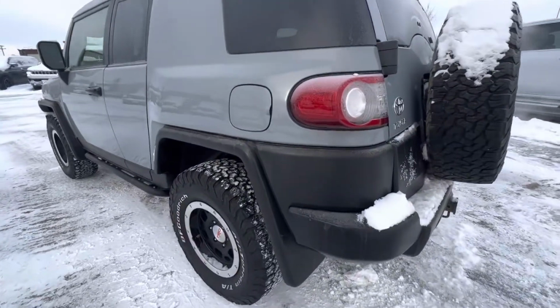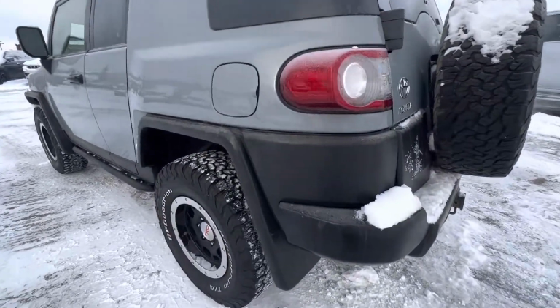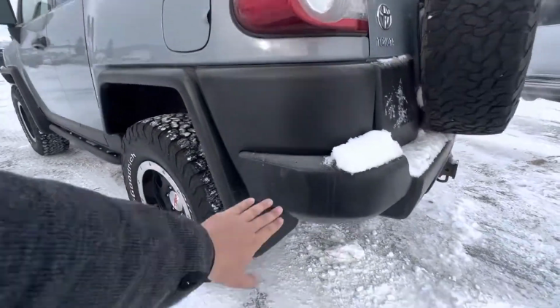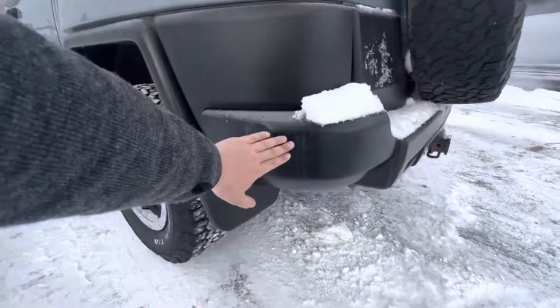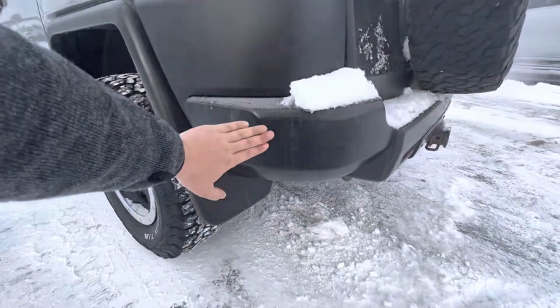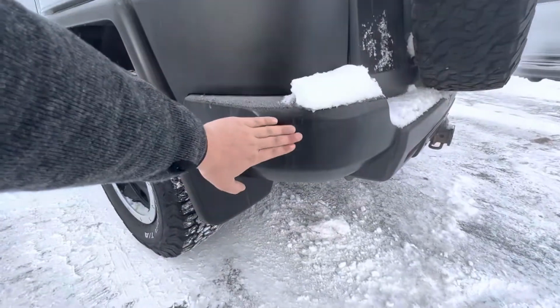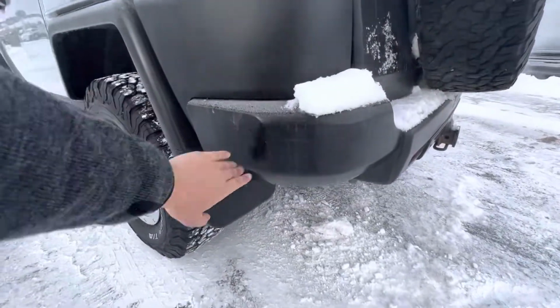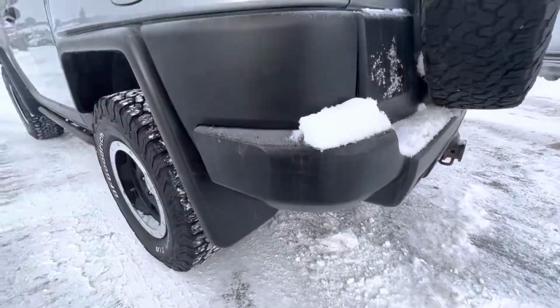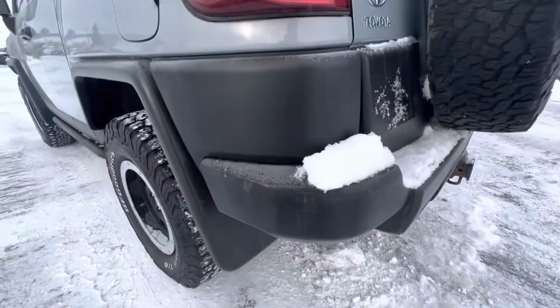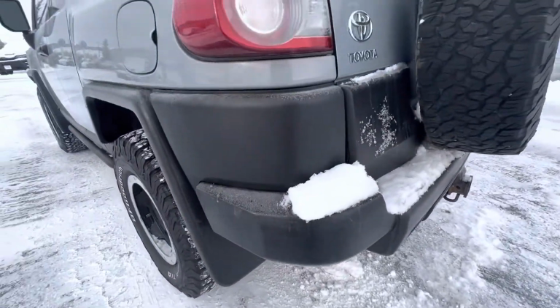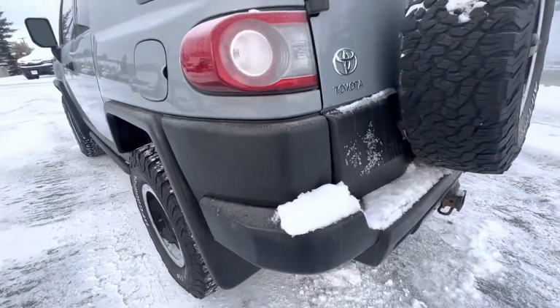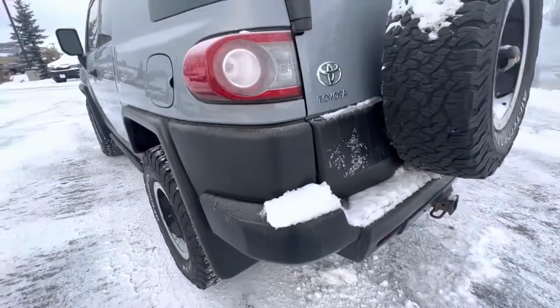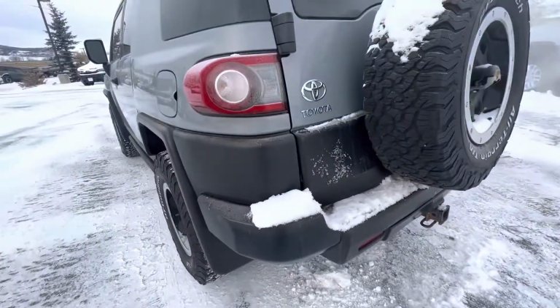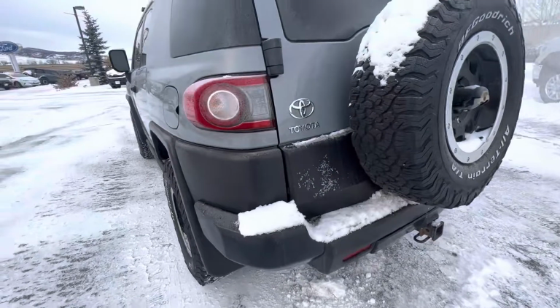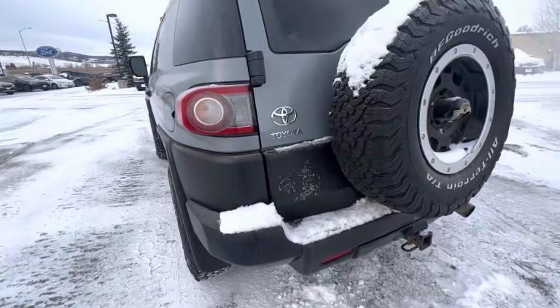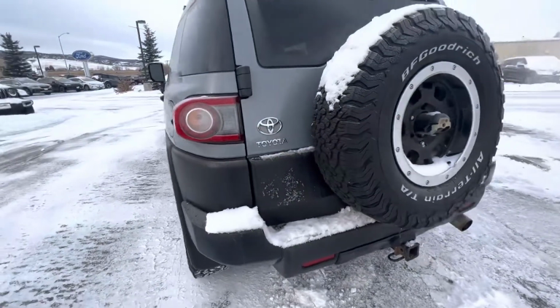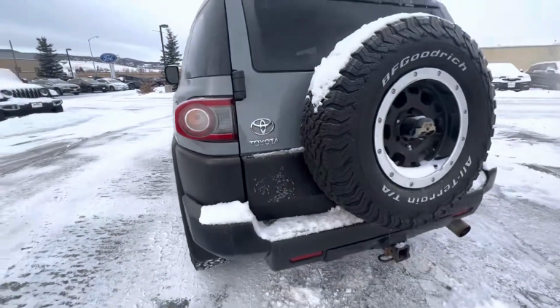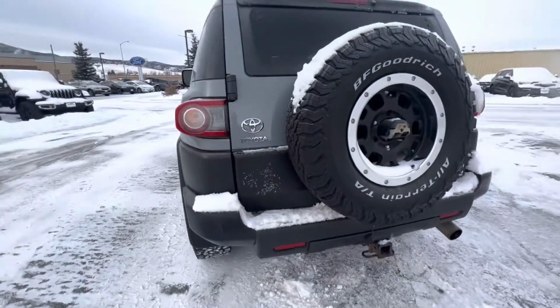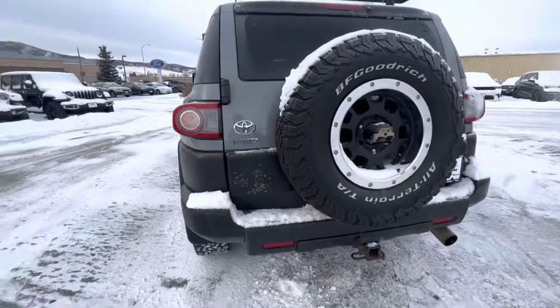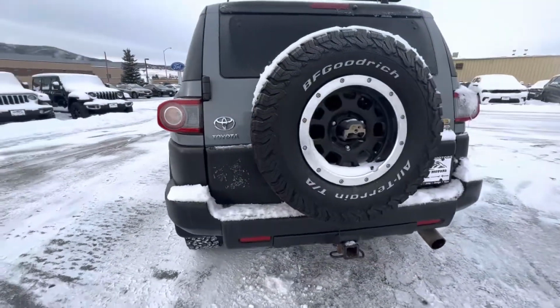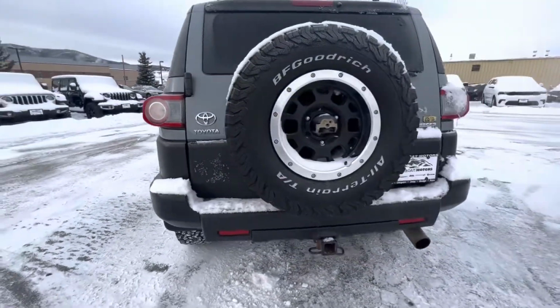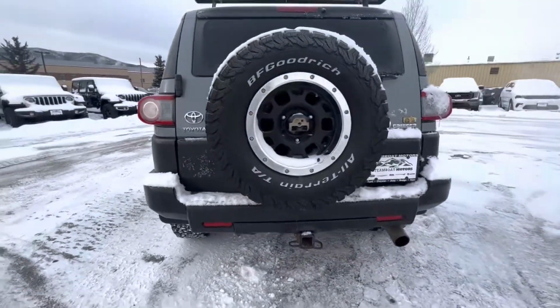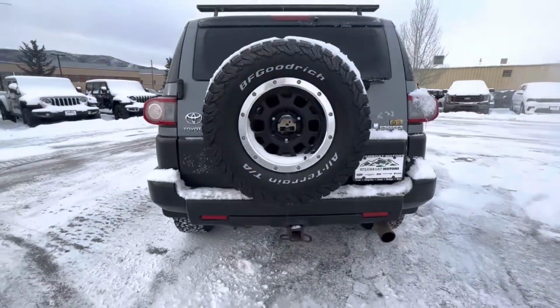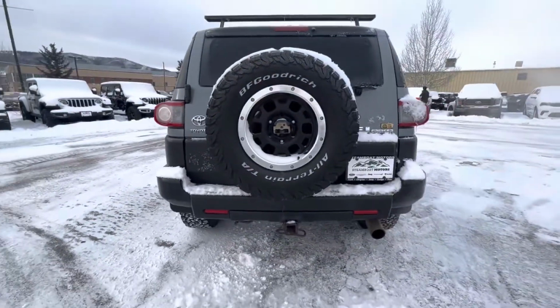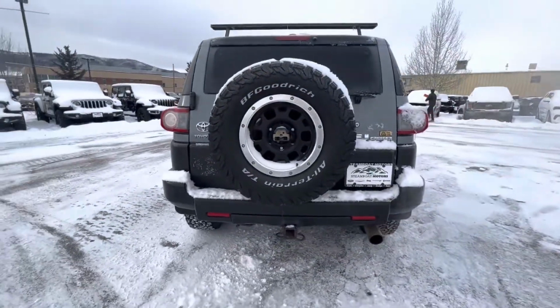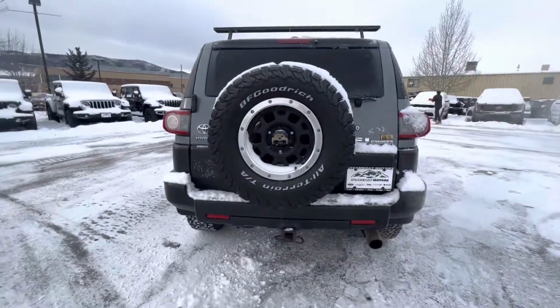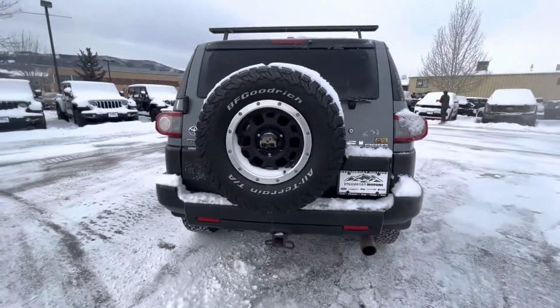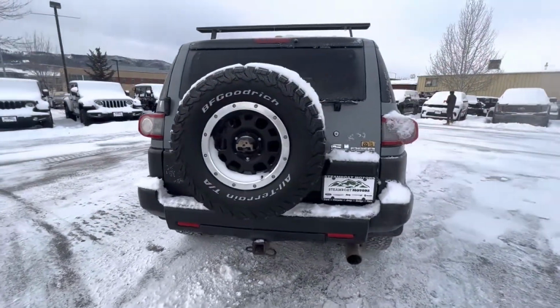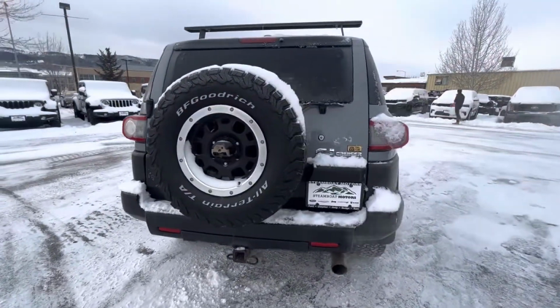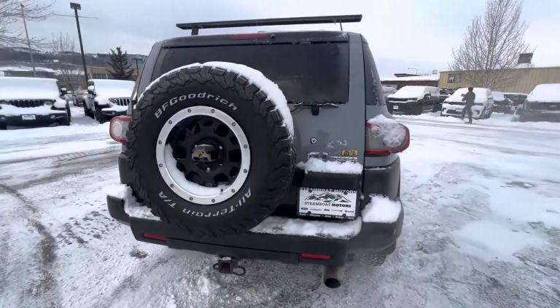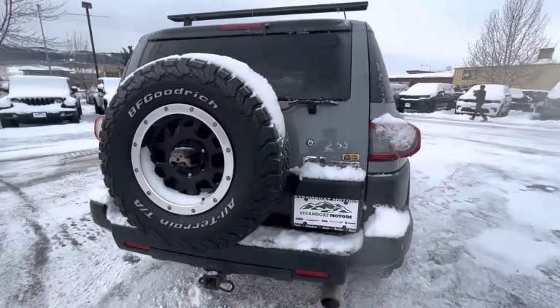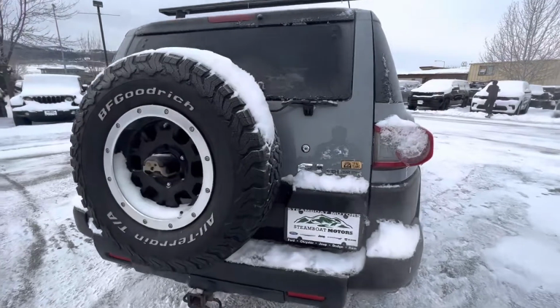Very minimal little scuffs. No major scratches or dents or anything like that. It's got the tow package down there. Trail Team's badging.